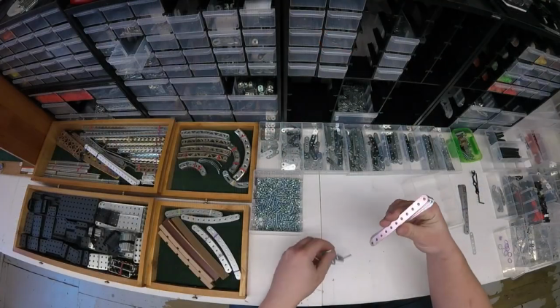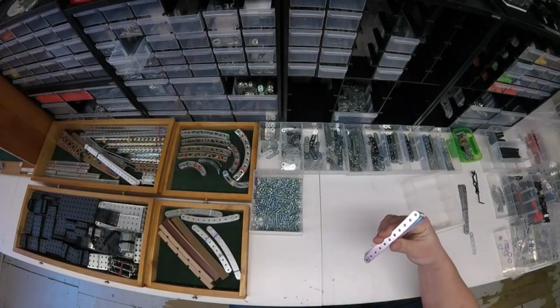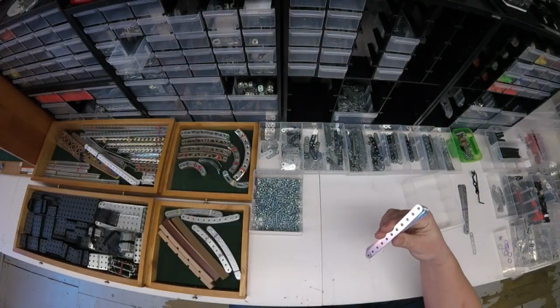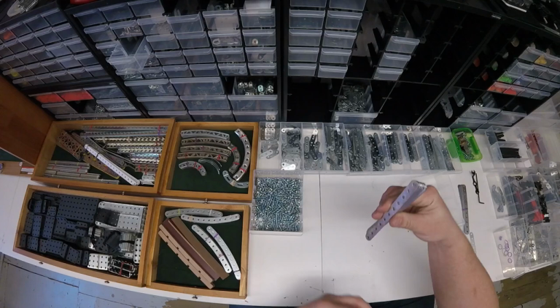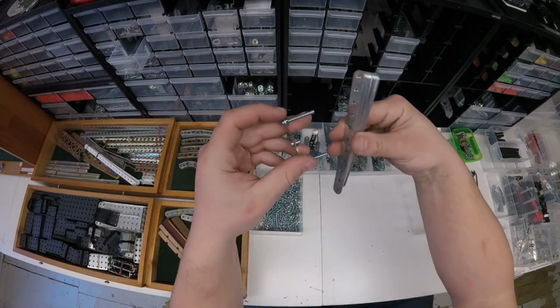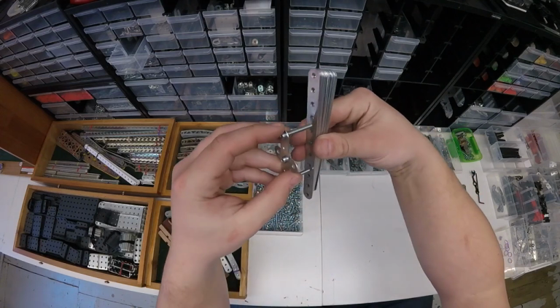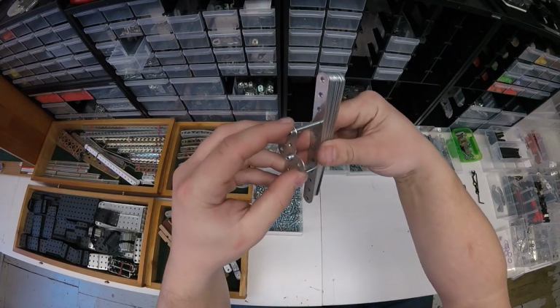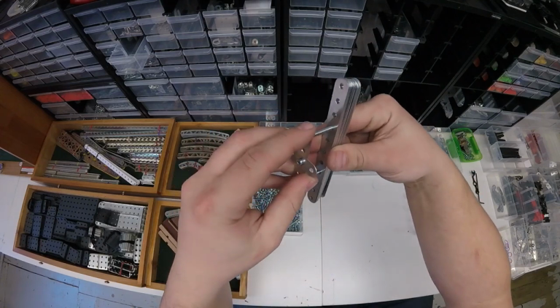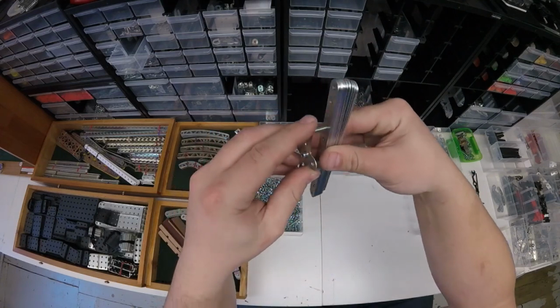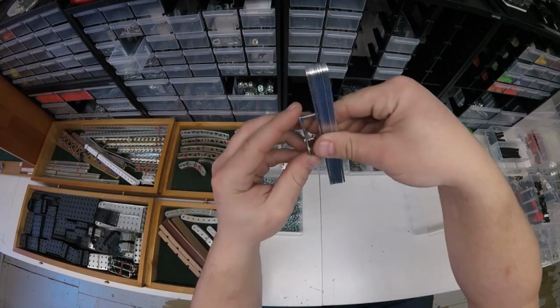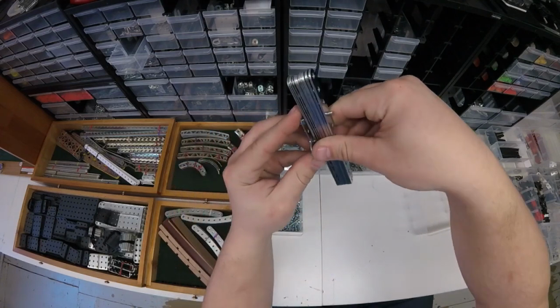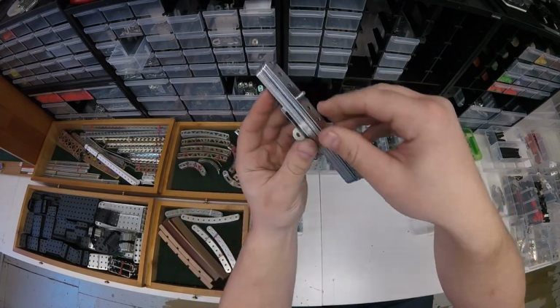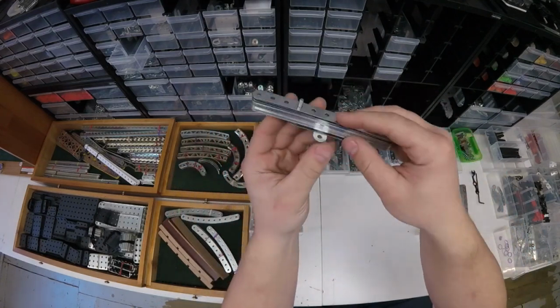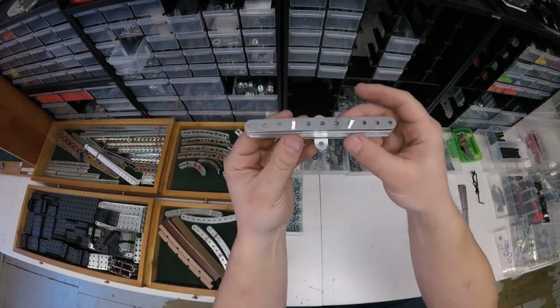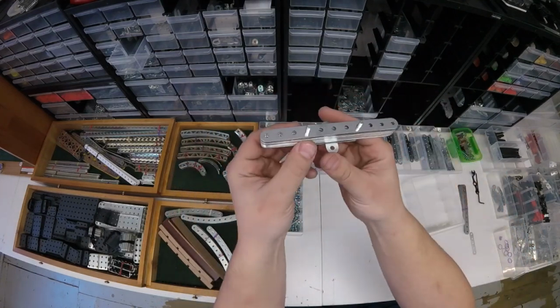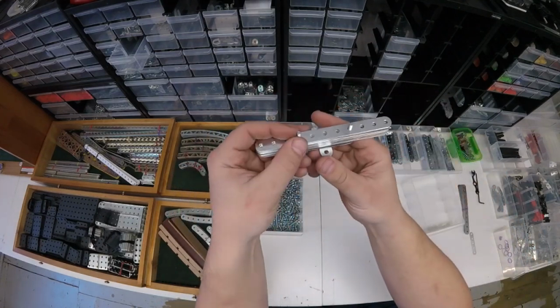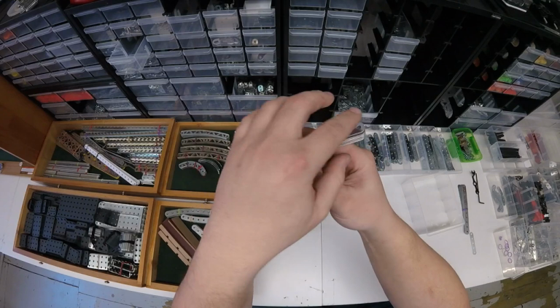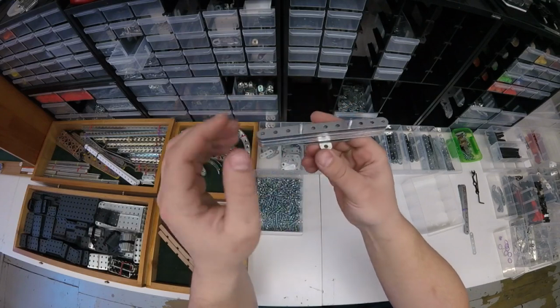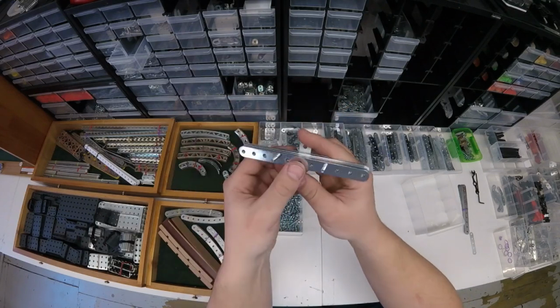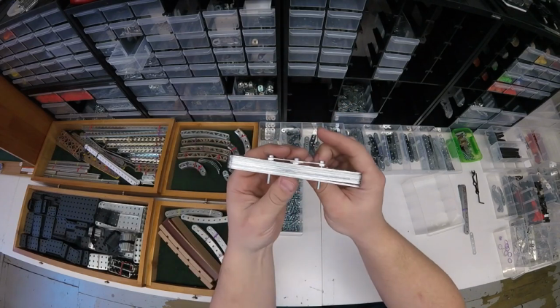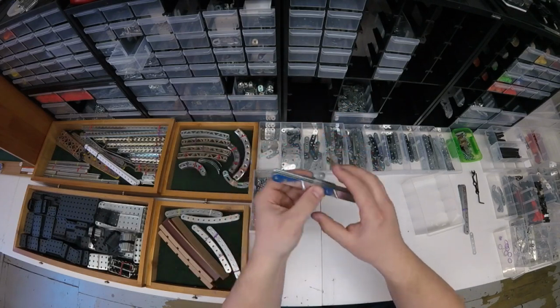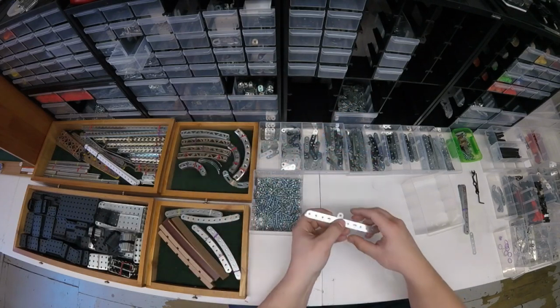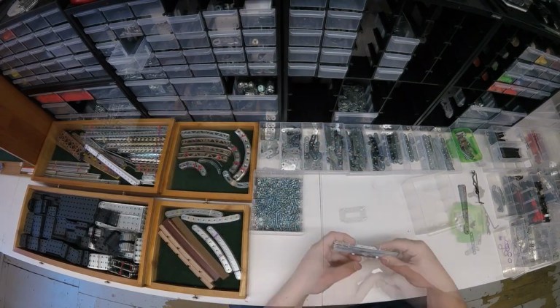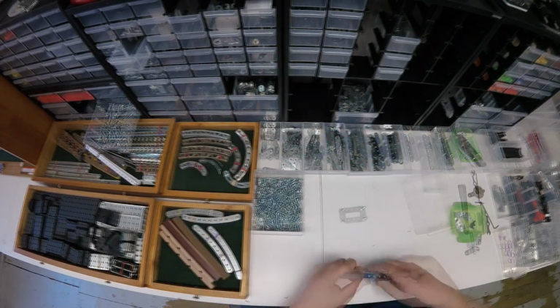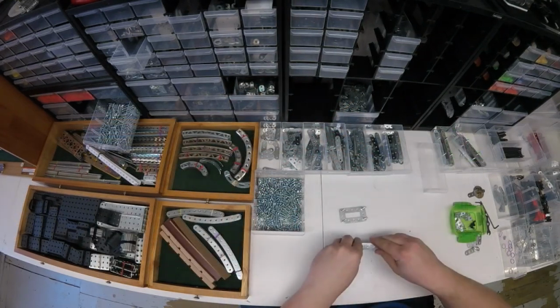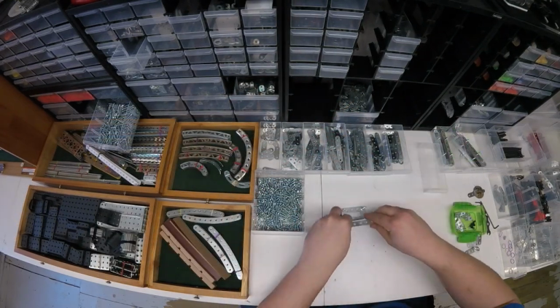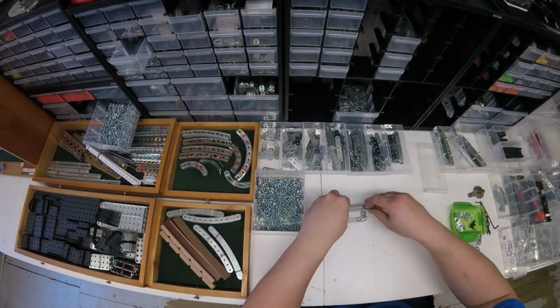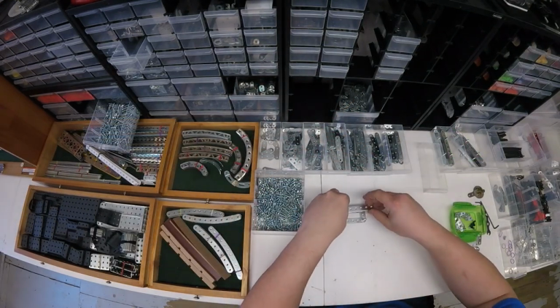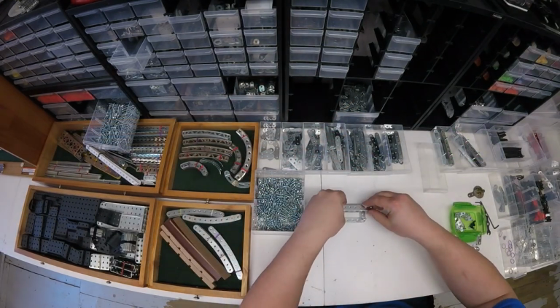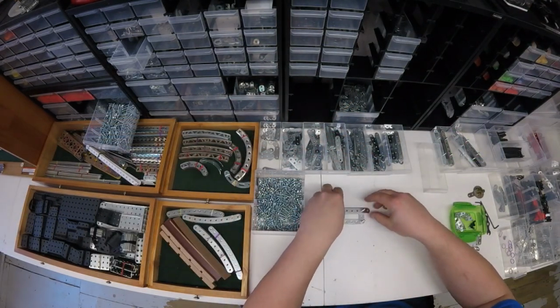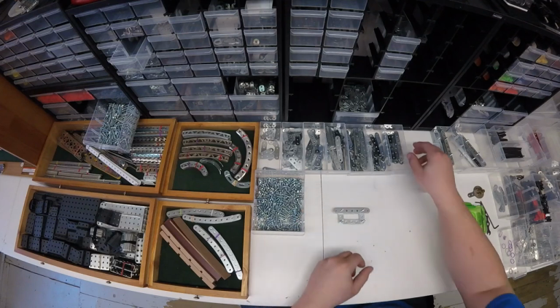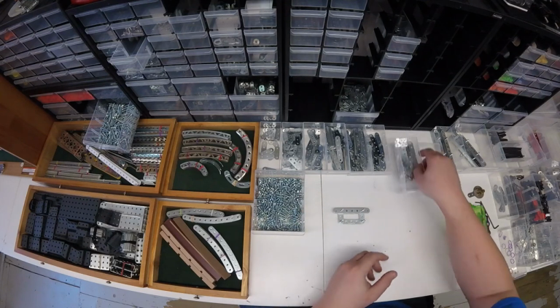I saved a lot of space by constructing these girder stack pallets — definitely recommended. I saw this implemented by Baldy Bank Stuff, where I spotted them in use in the background of one of his mobile crane videos.